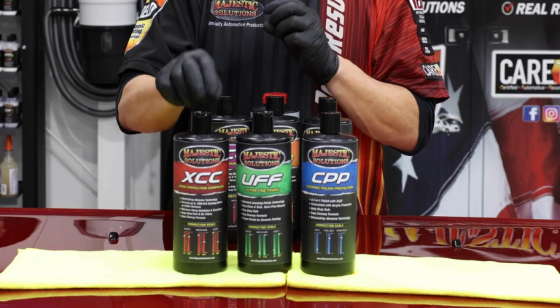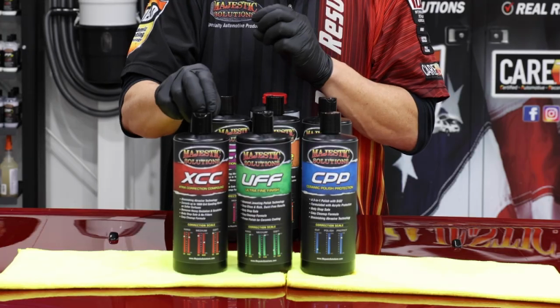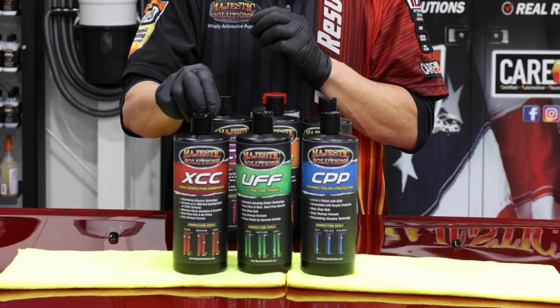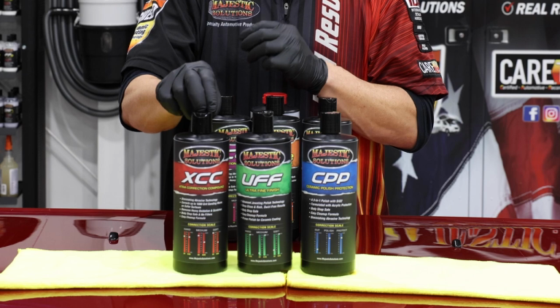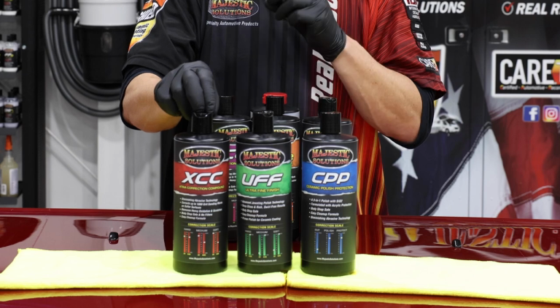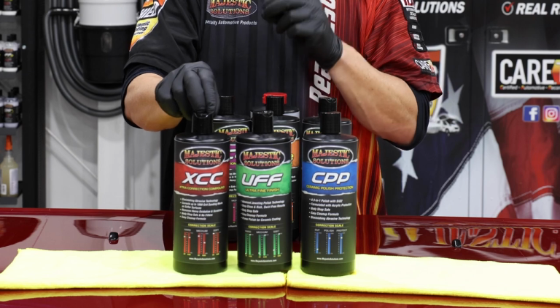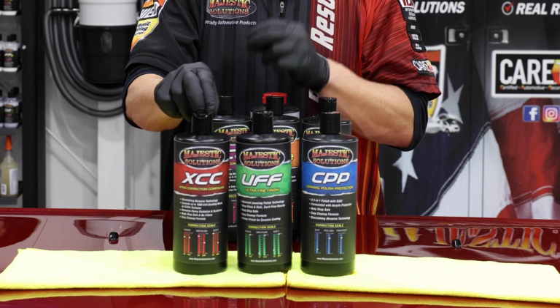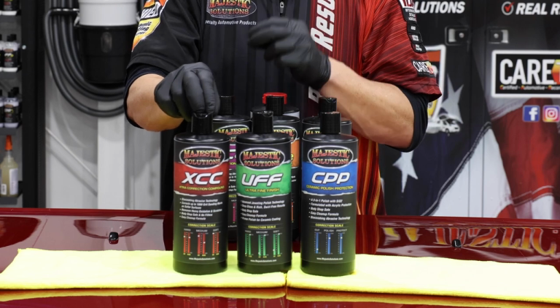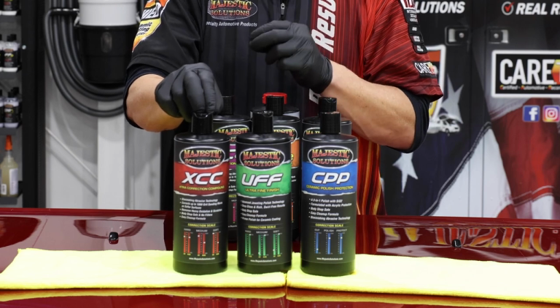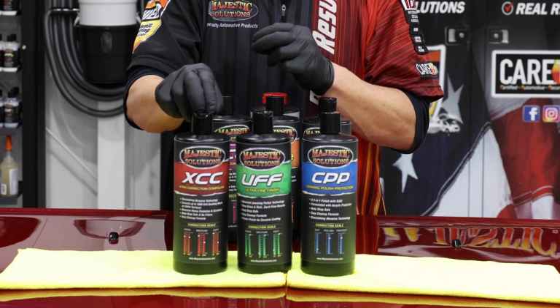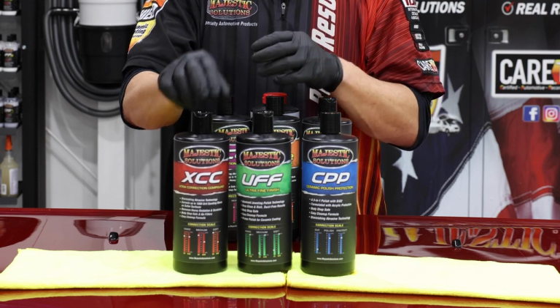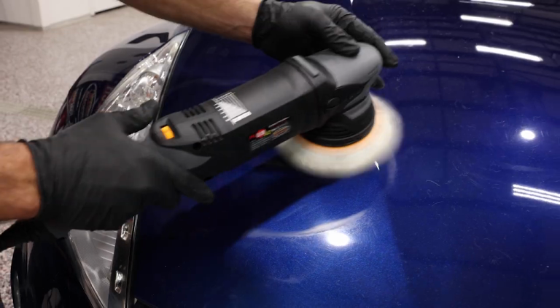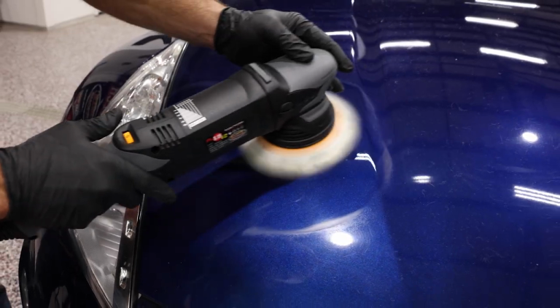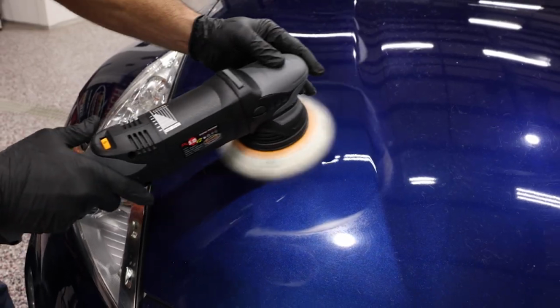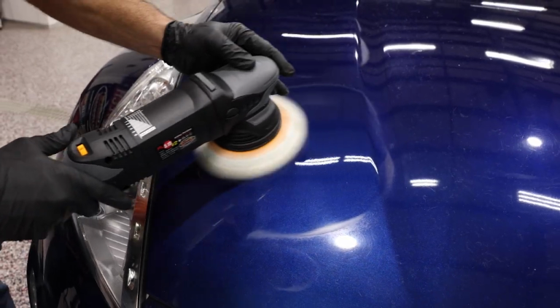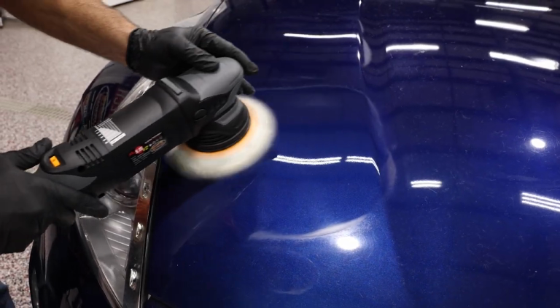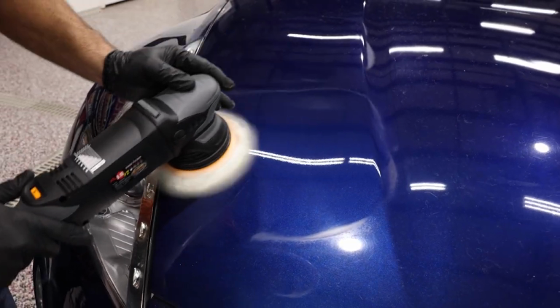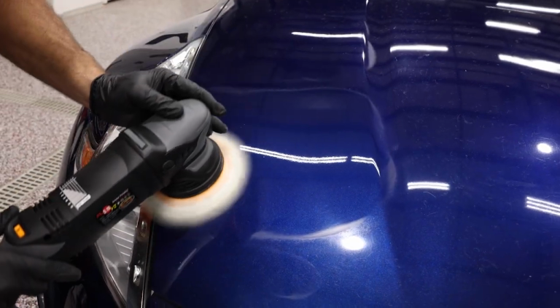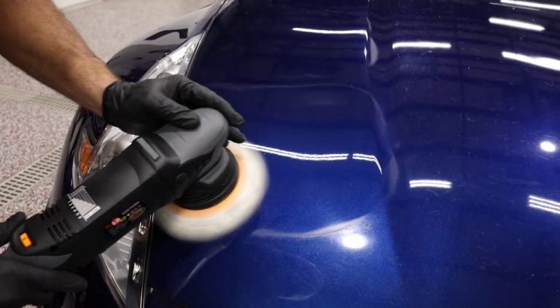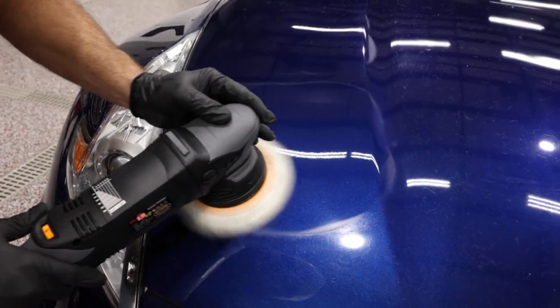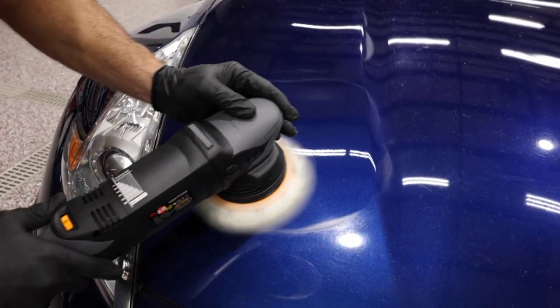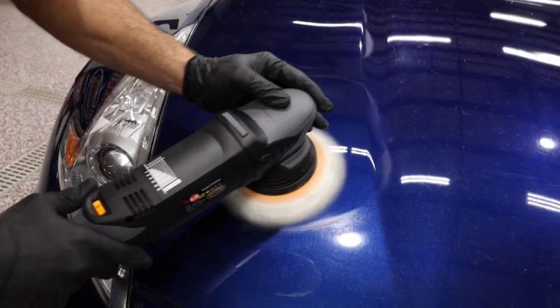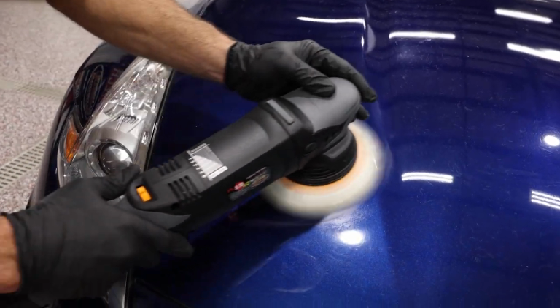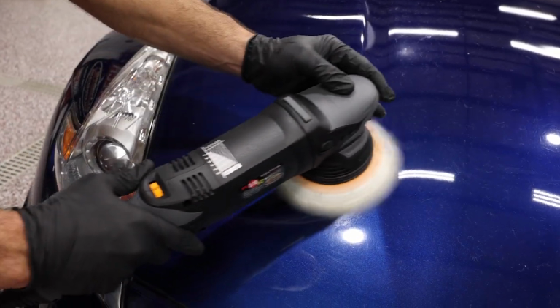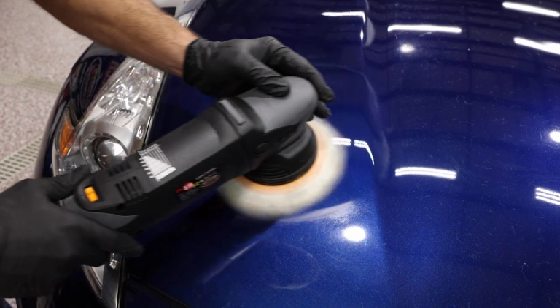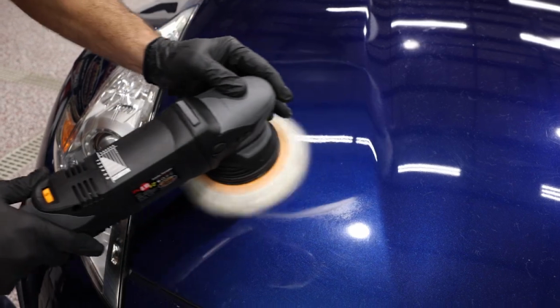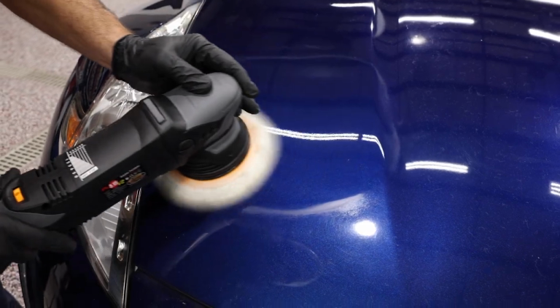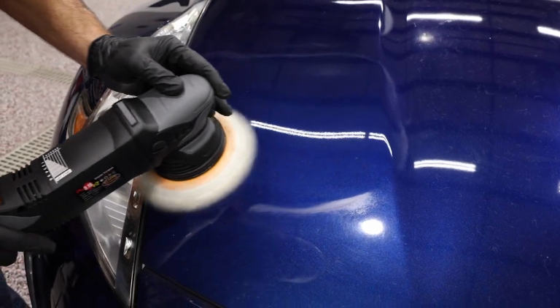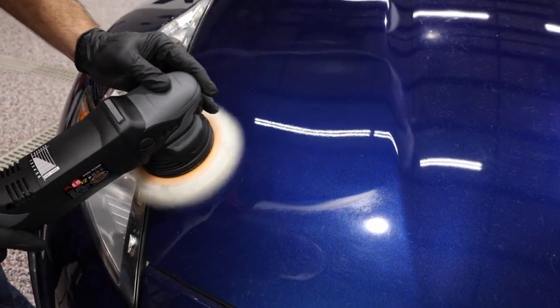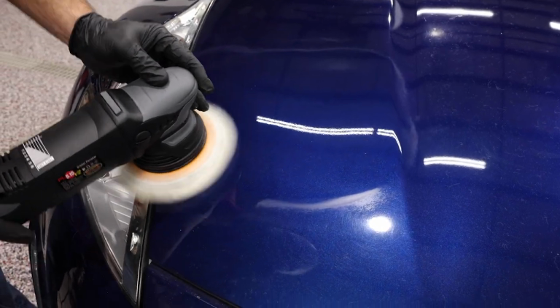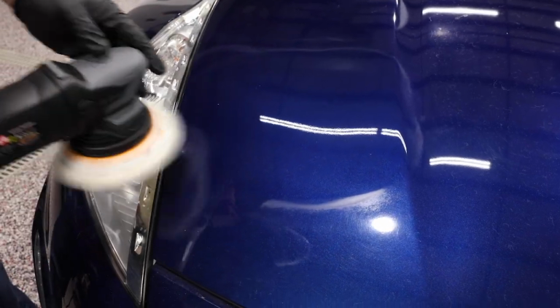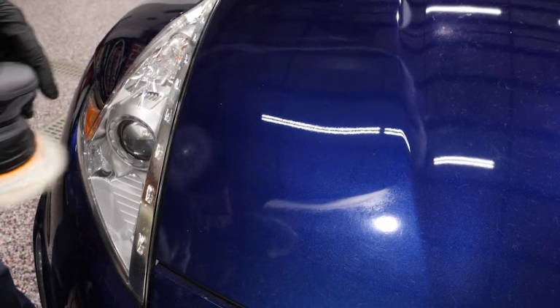XCC — extra correction compound — is designed to be more effective with deeper correction on your harder paint systems.